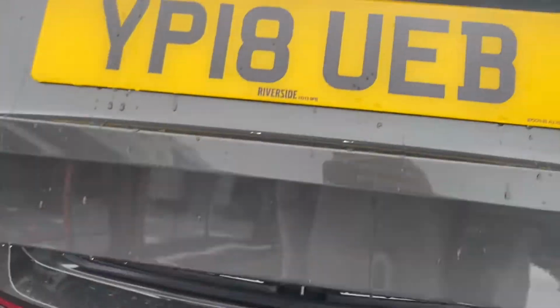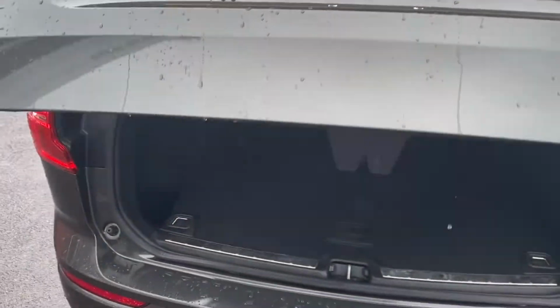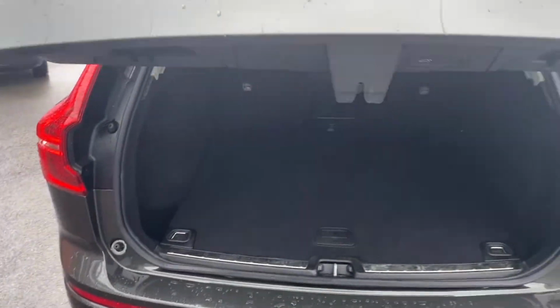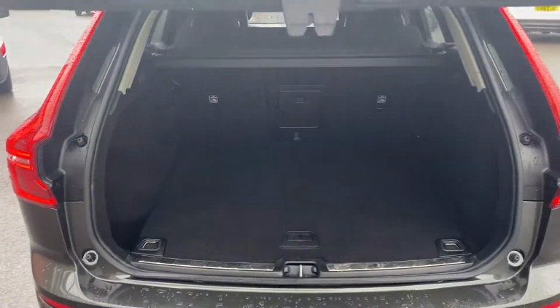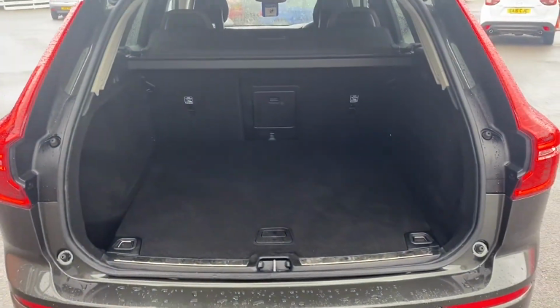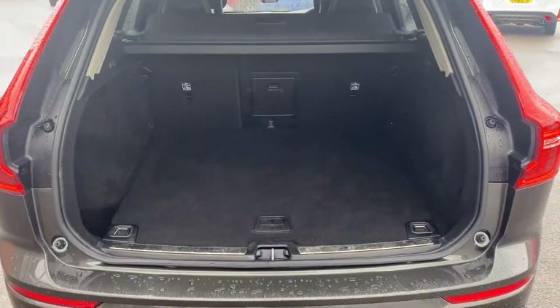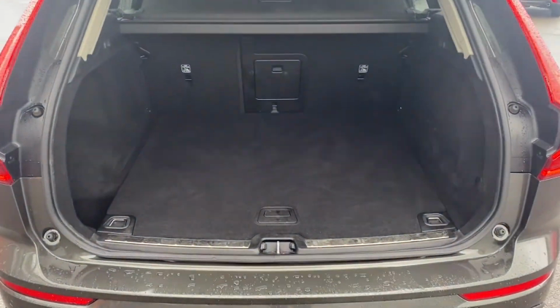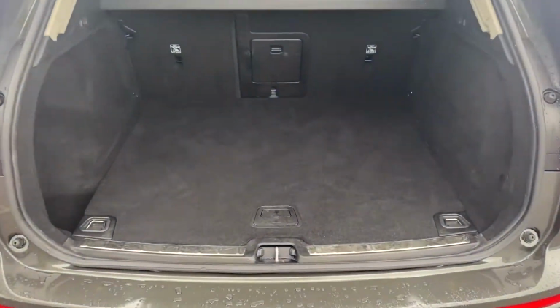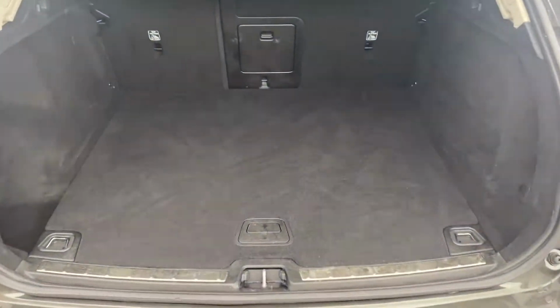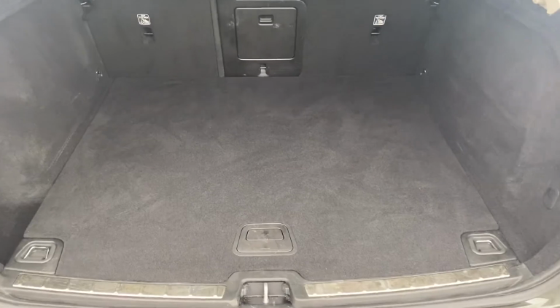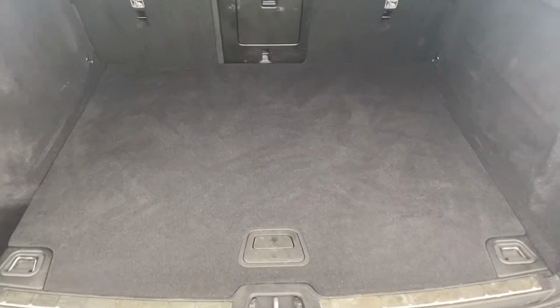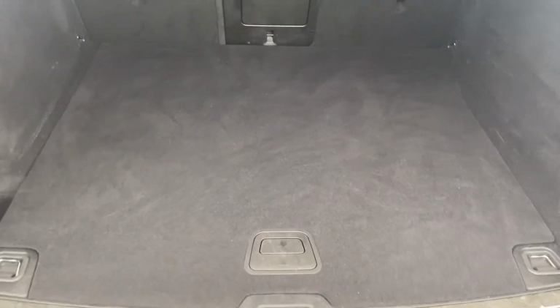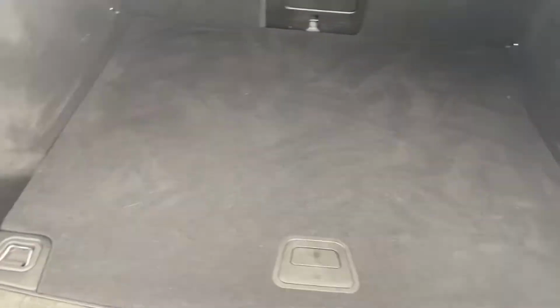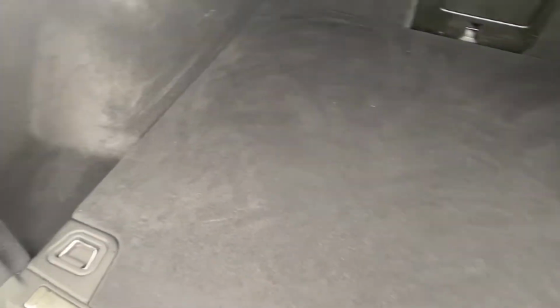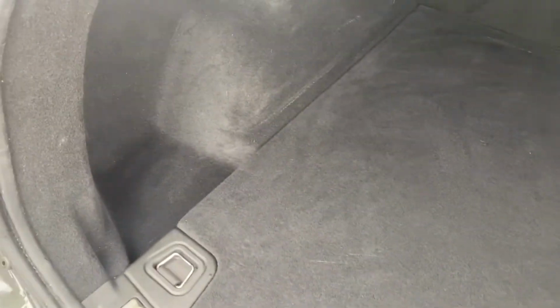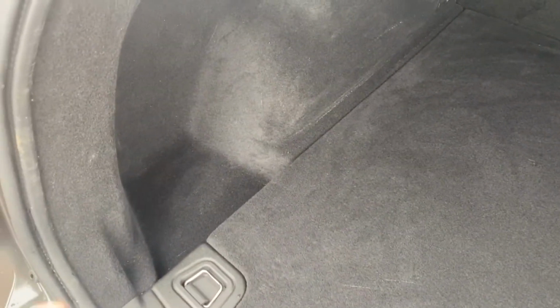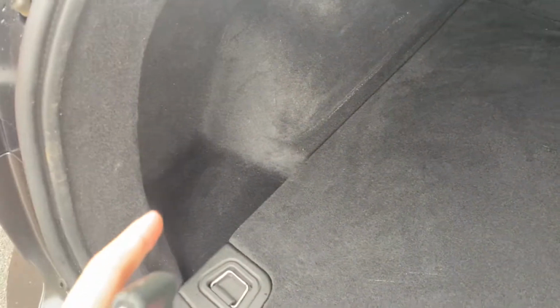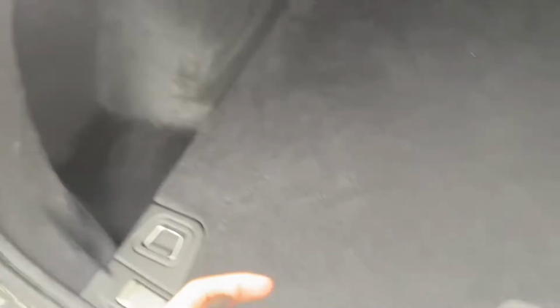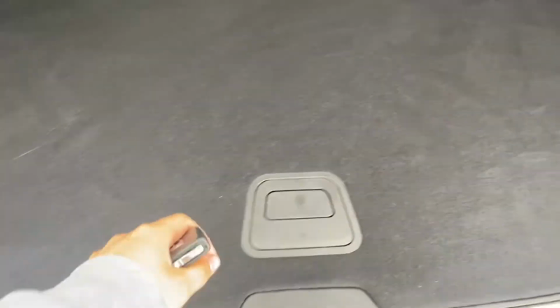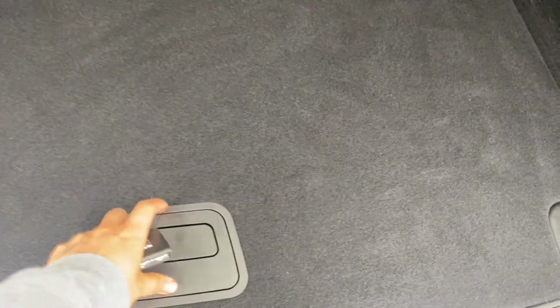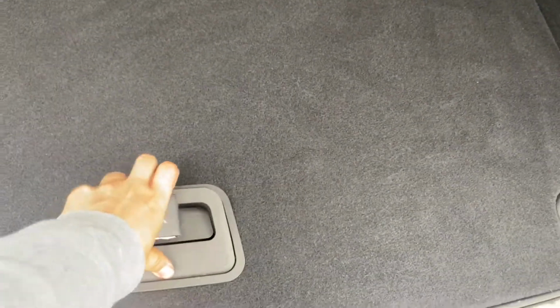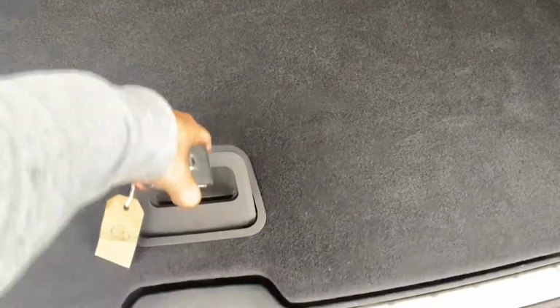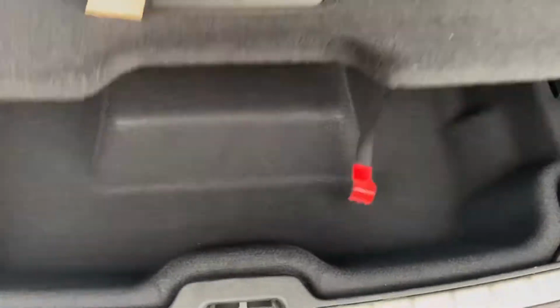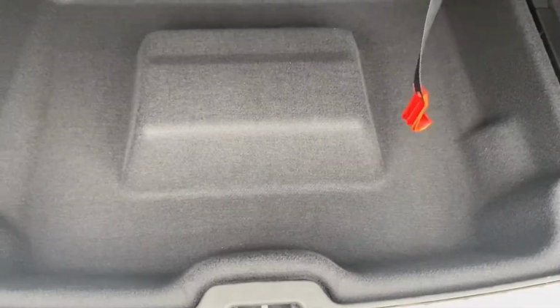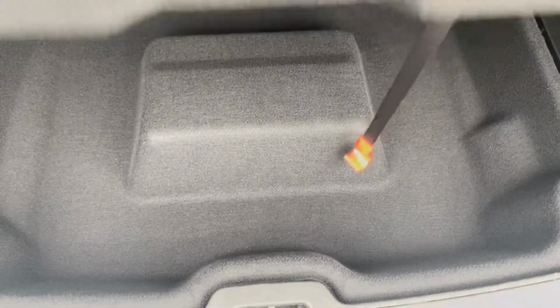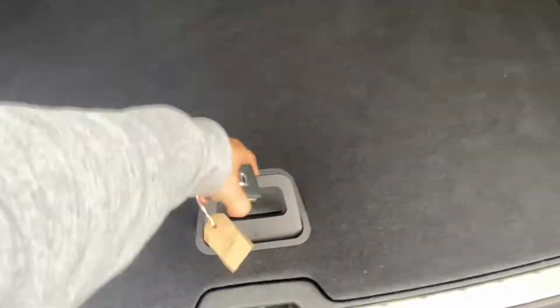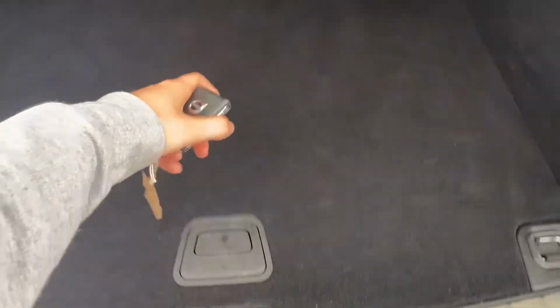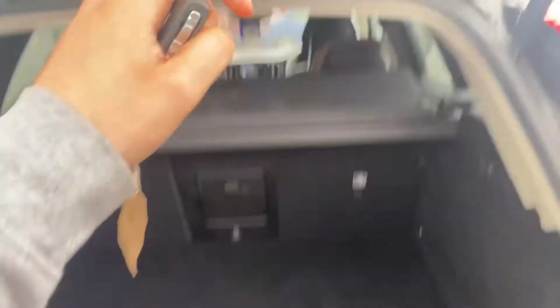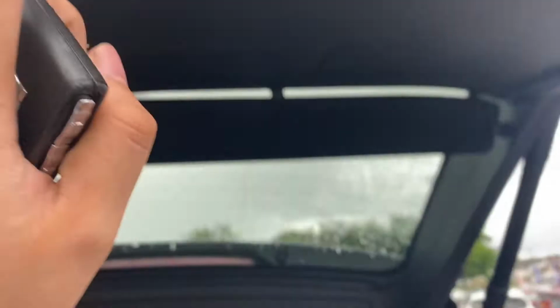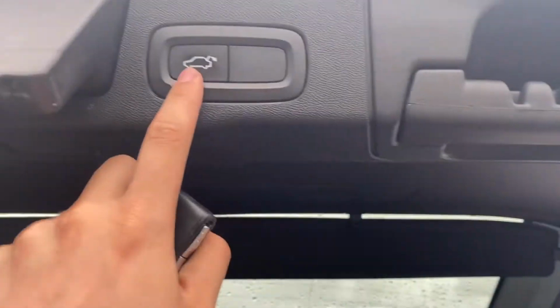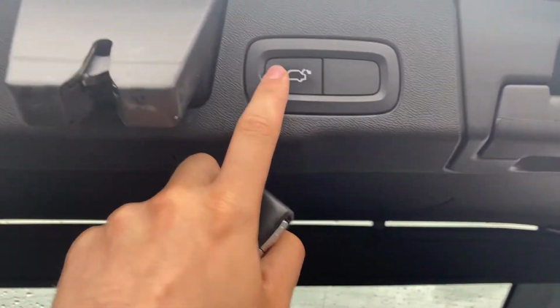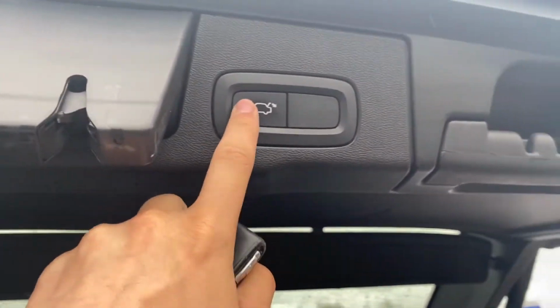As you can tell, it does have an automatic boot lid. And for a large car, you are getting the large boot space to go with it, including a bit of extra storage here, as well as some extra storage underneath. And this is the button to bring it back down.